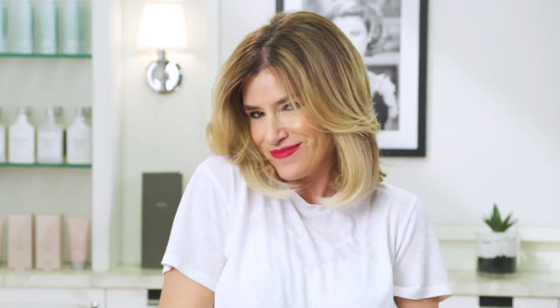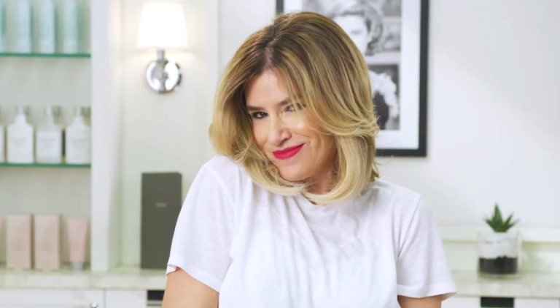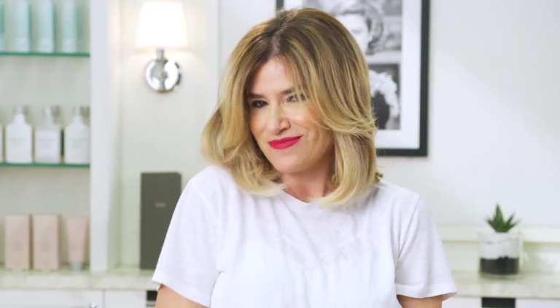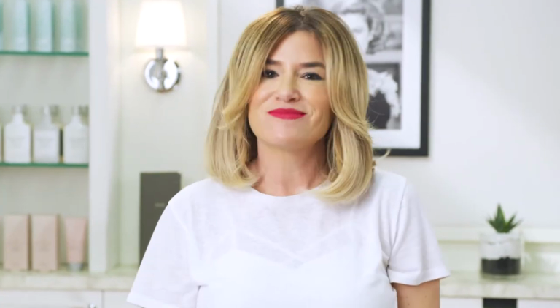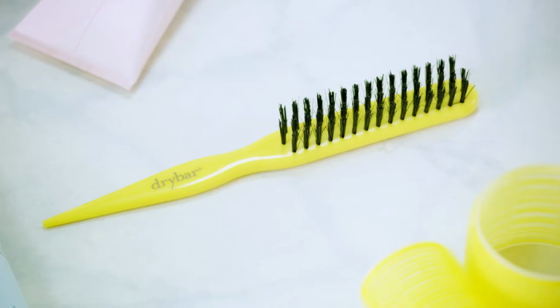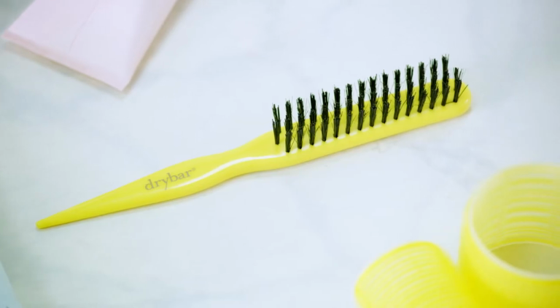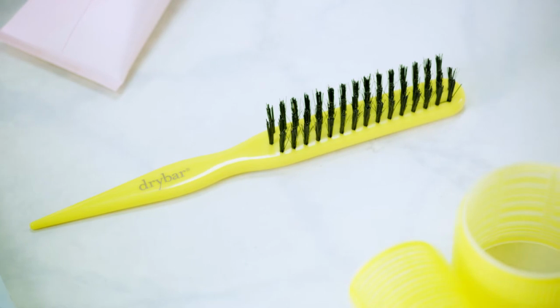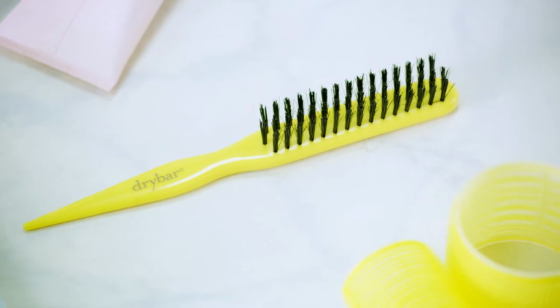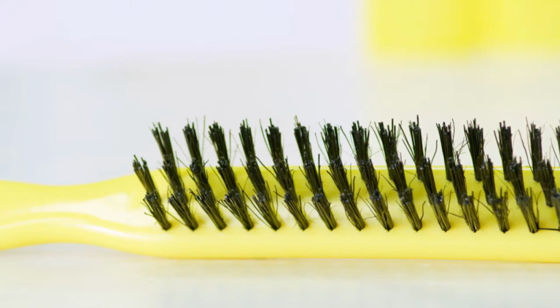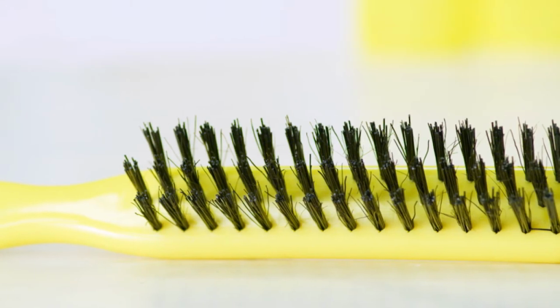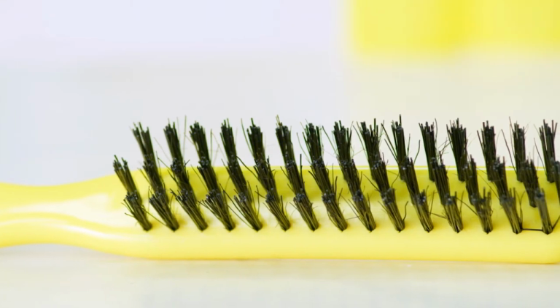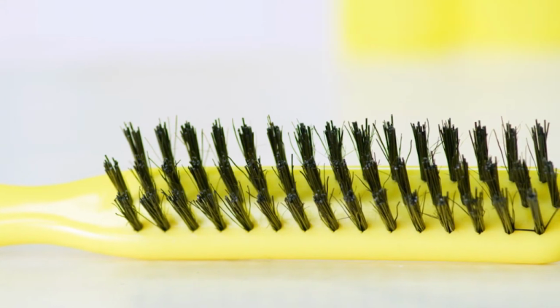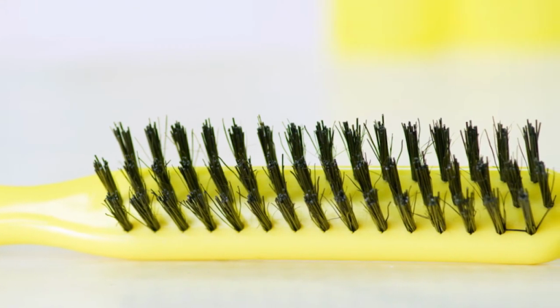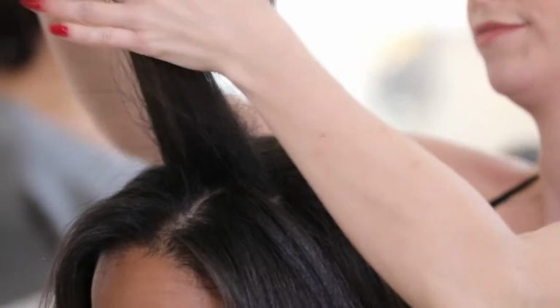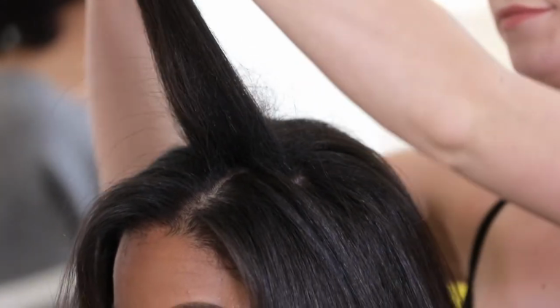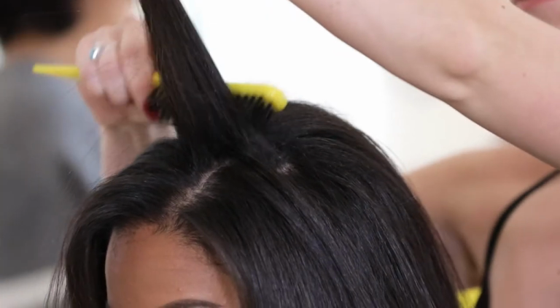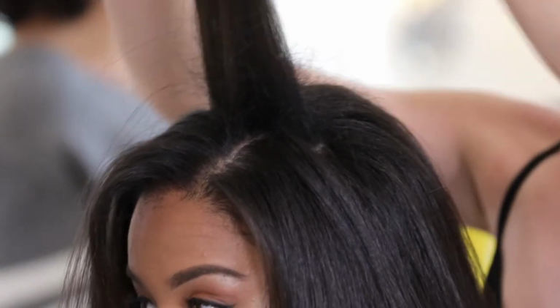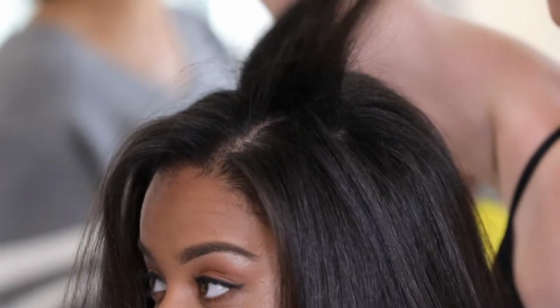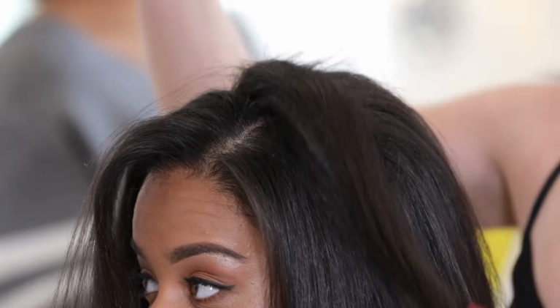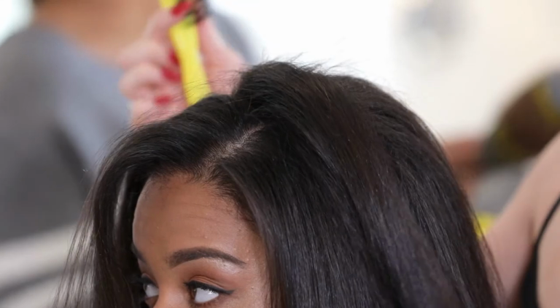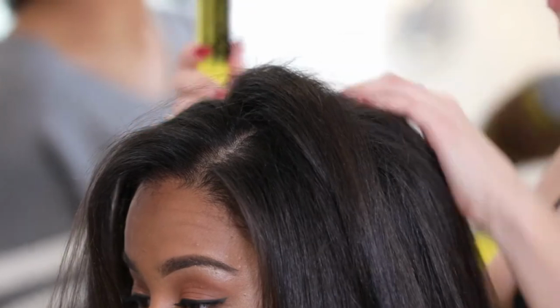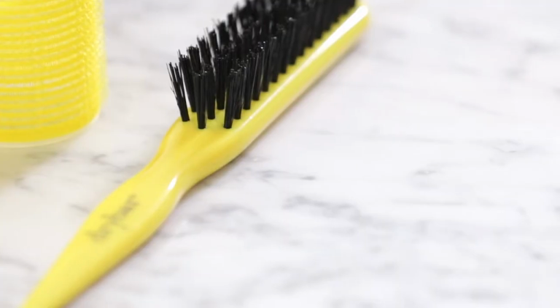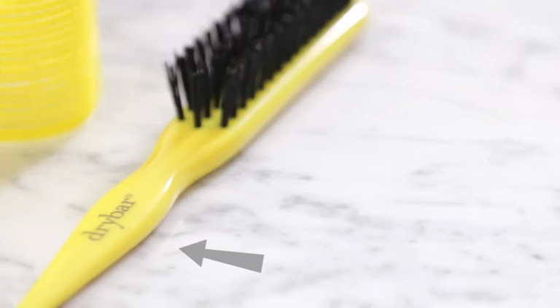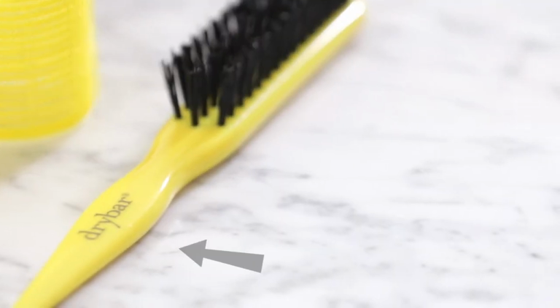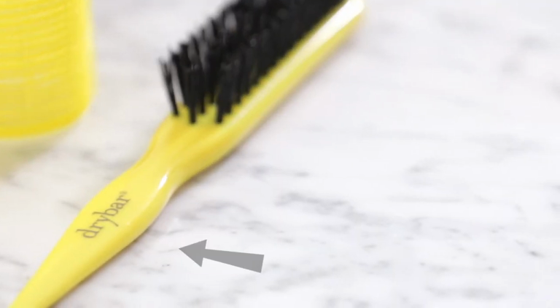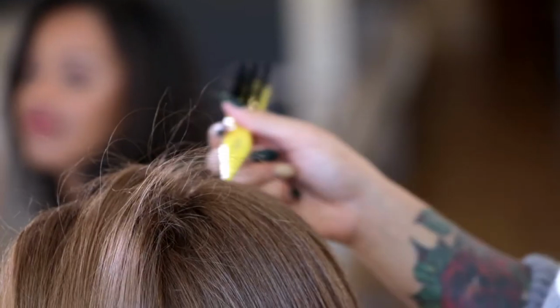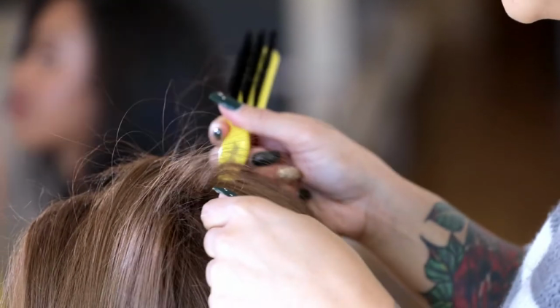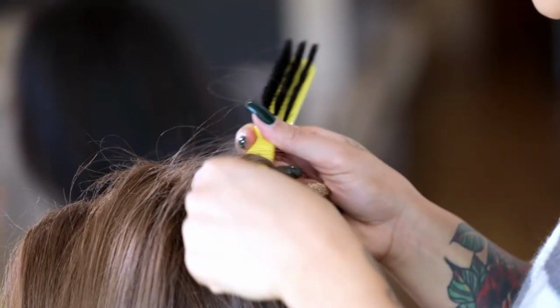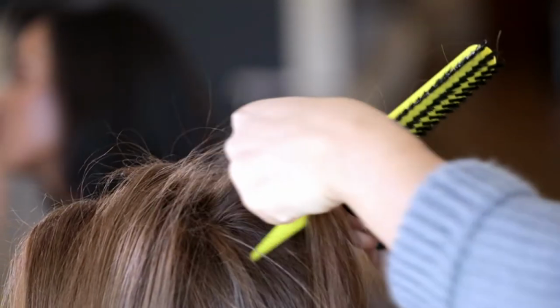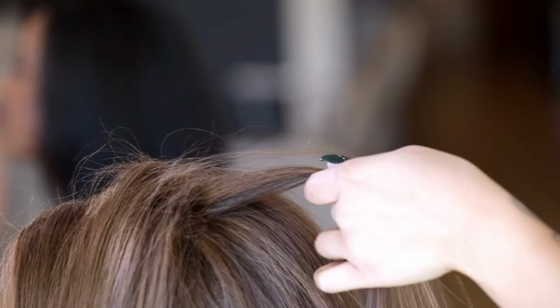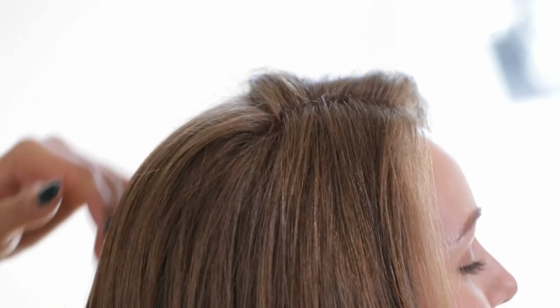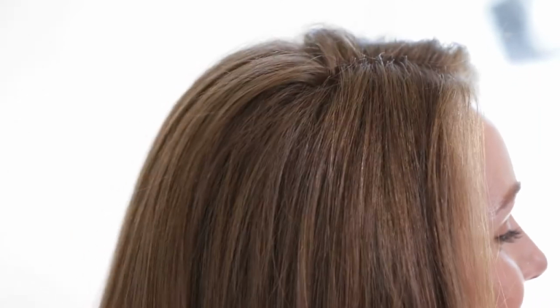Look at that! The Texas Tease is made with a combination of boar and nylon bristles, which provide just the right amount of grip and tension in the hair. And the tapered handle makes sectioning super easy. So go ahead, tease as you please!